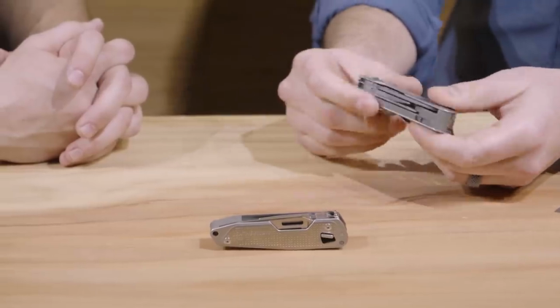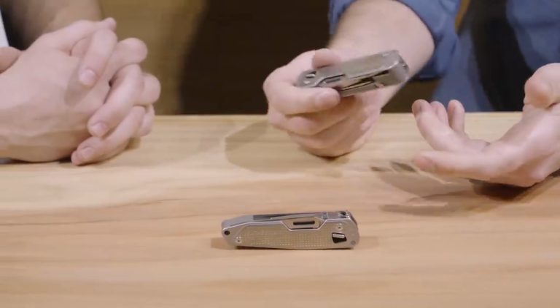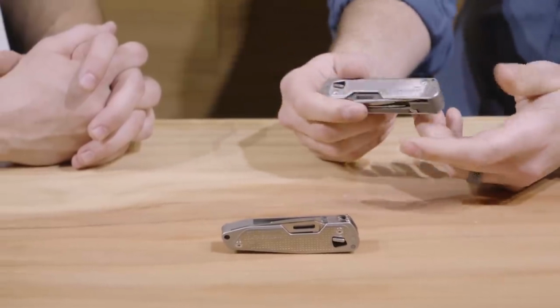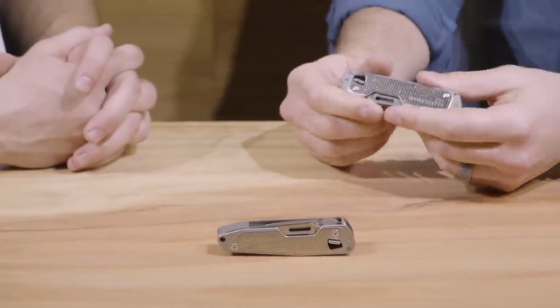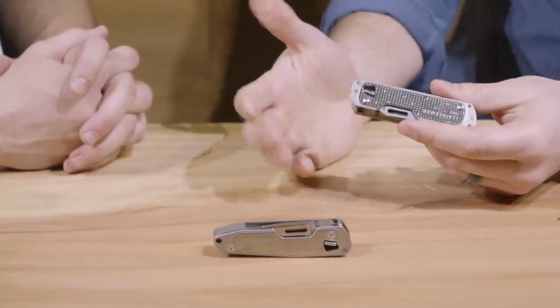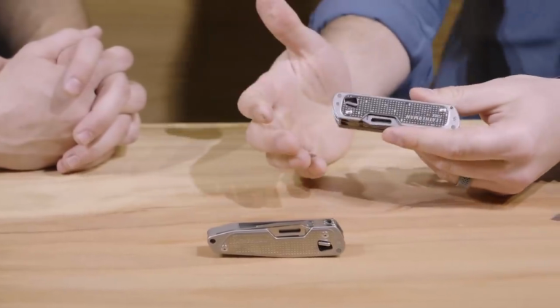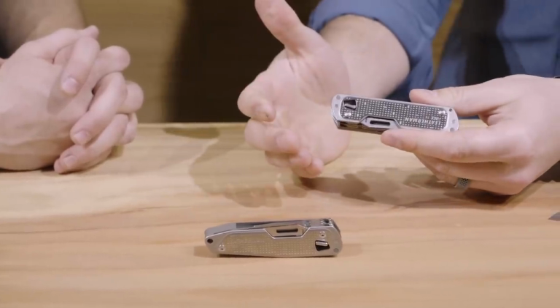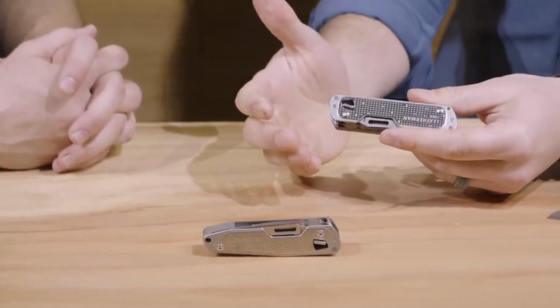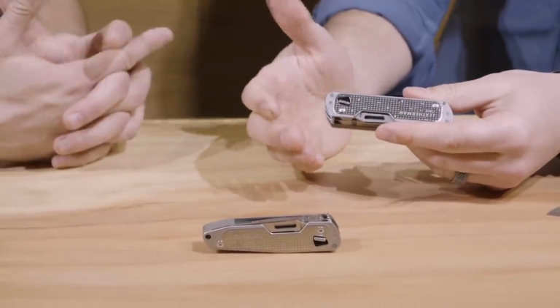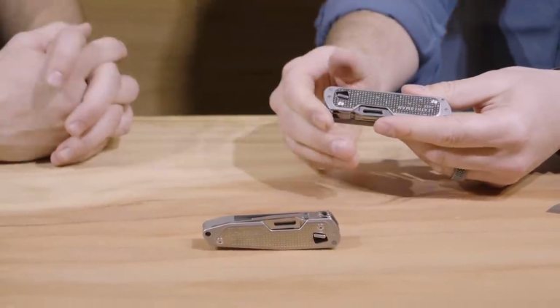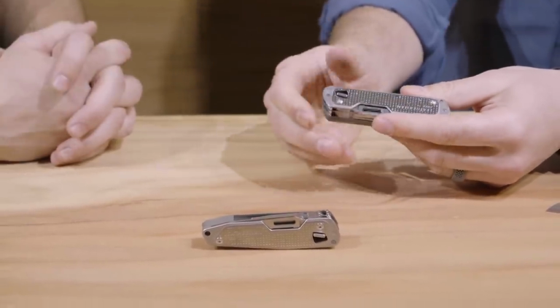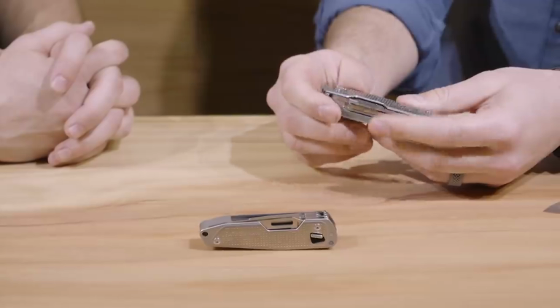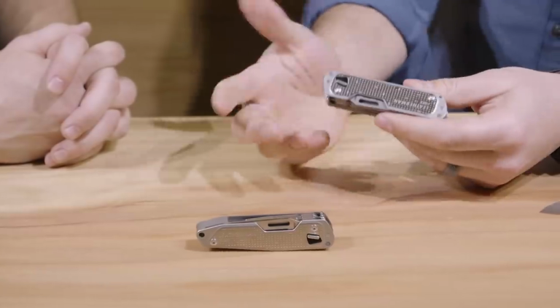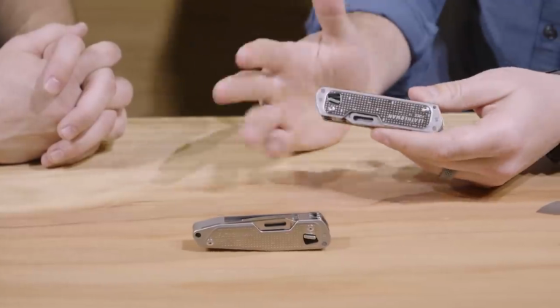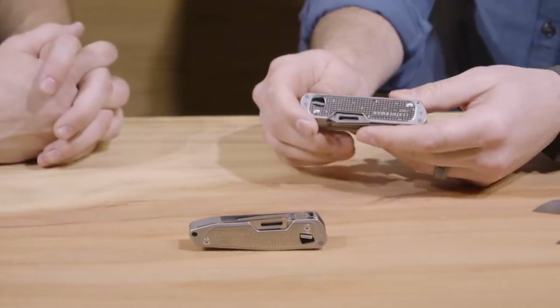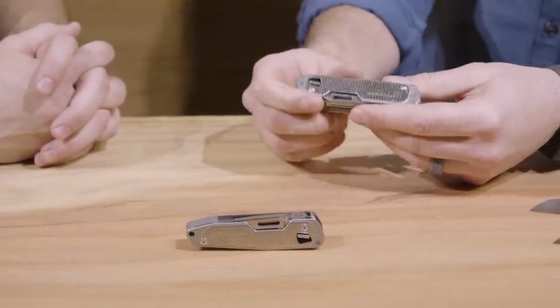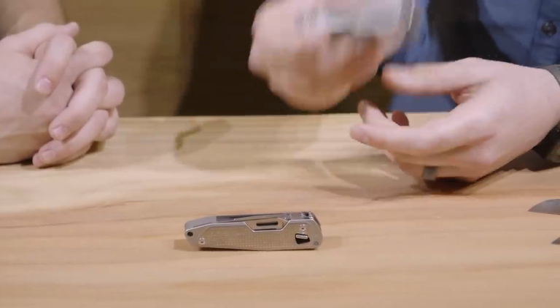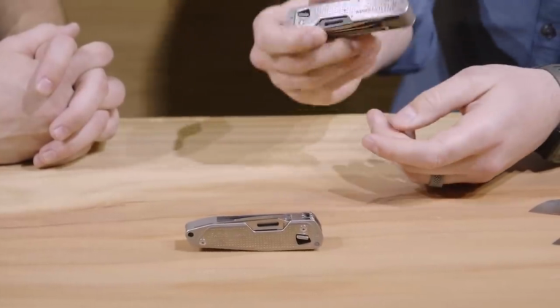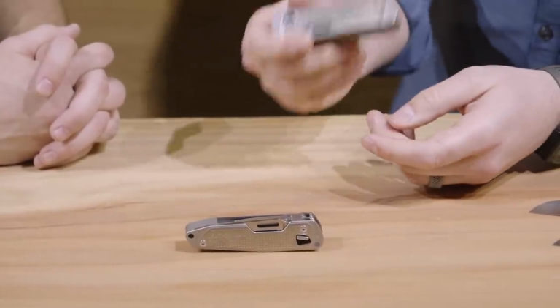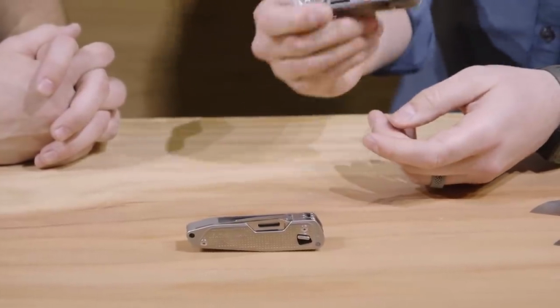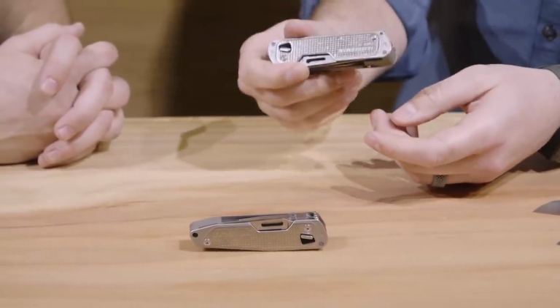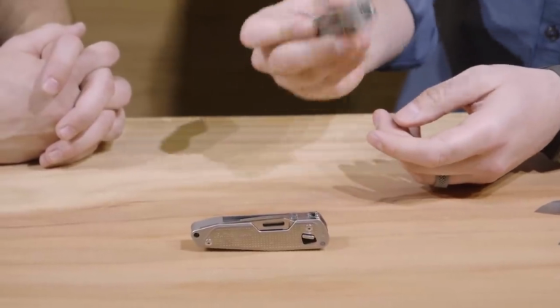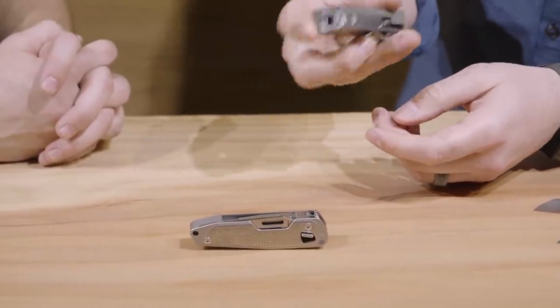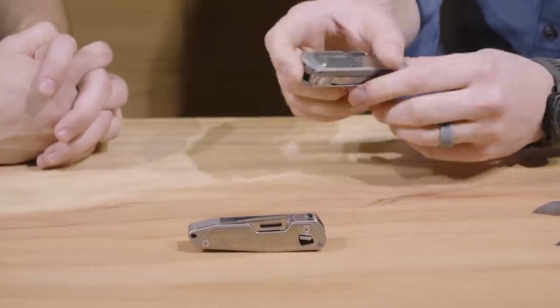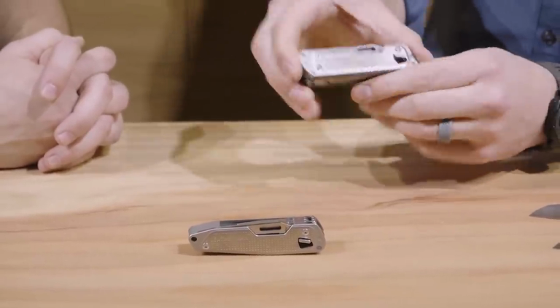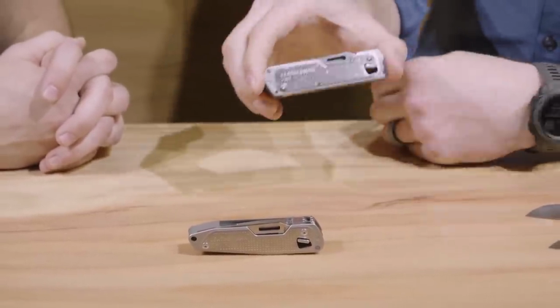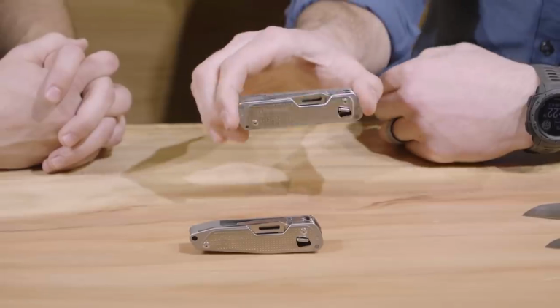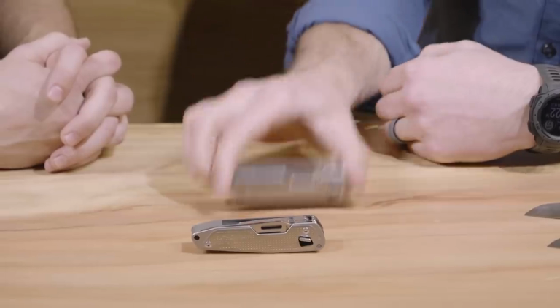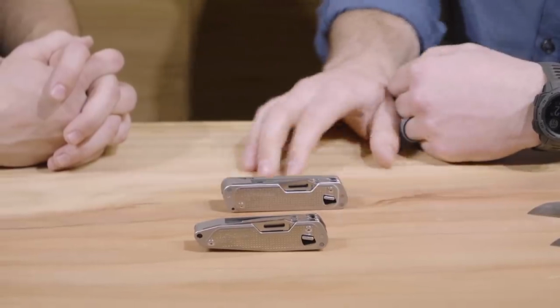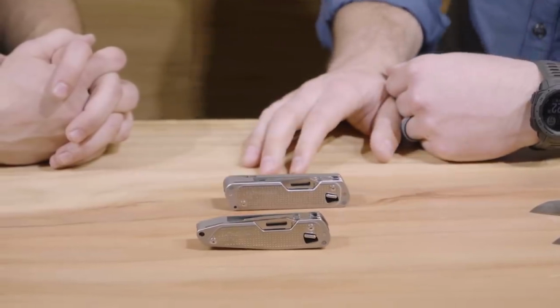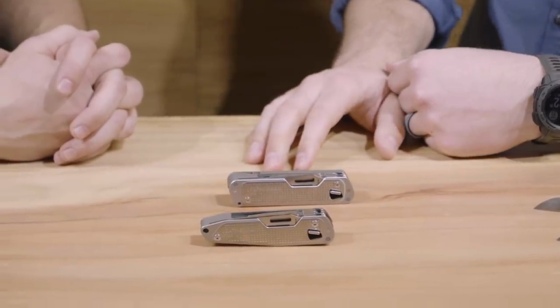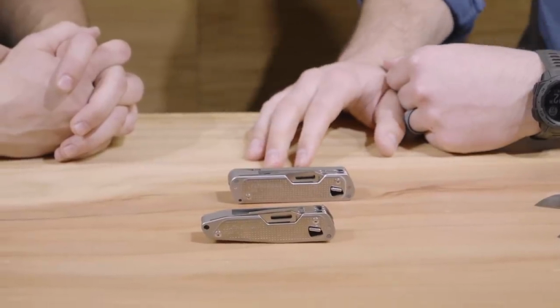To give you some comparison, the Skeletool weighs about 5.5 ounces and retails around $80. The T4 is lighter, cheaper, with more features — a very, very great entry everyday carry multi-tool.